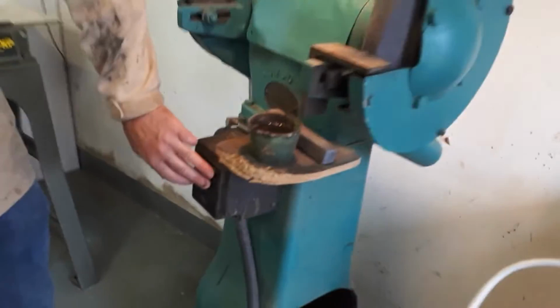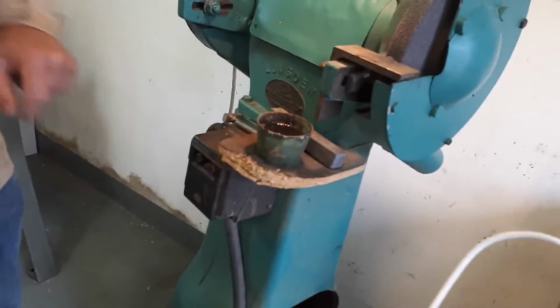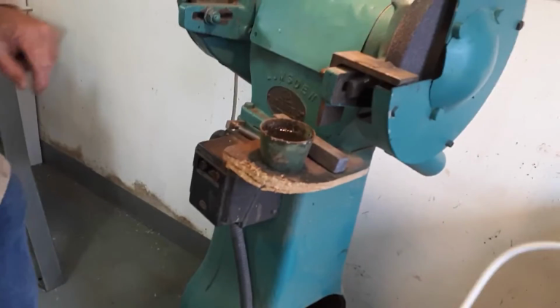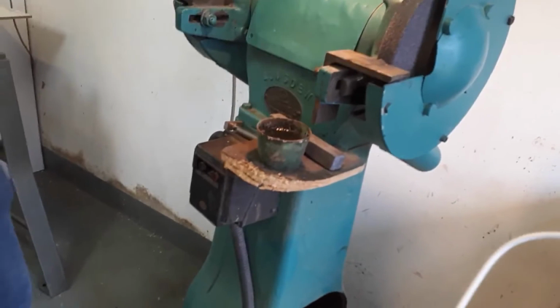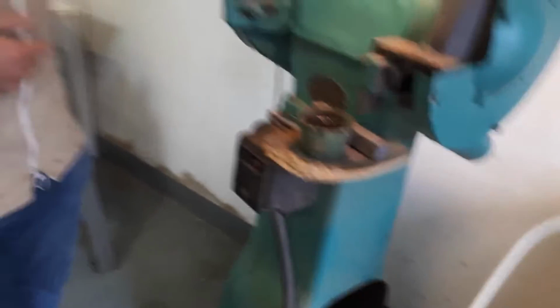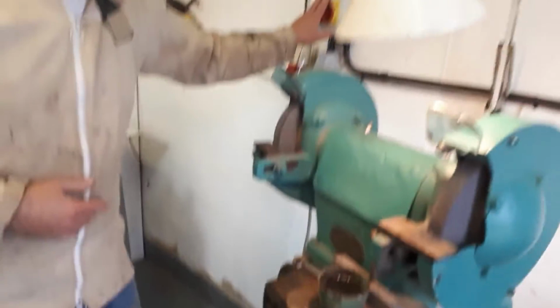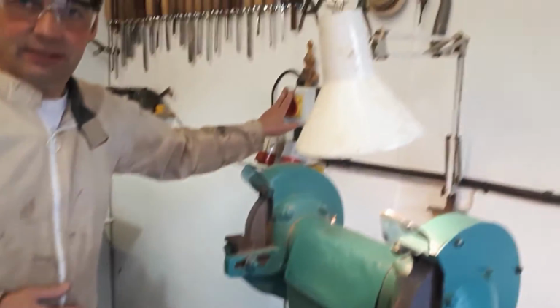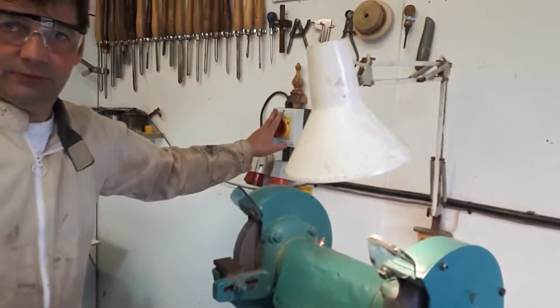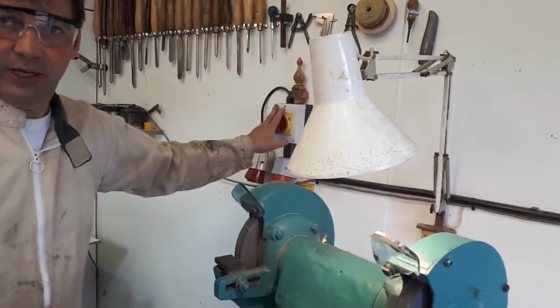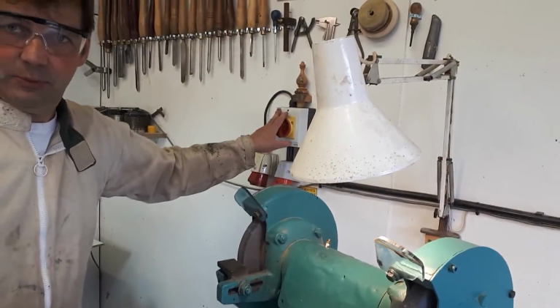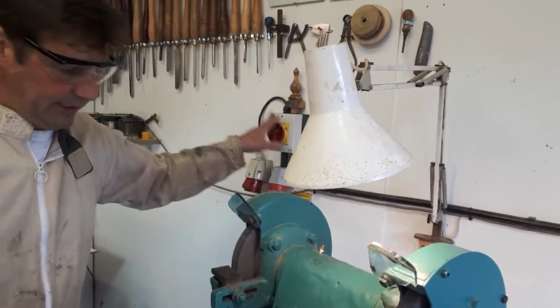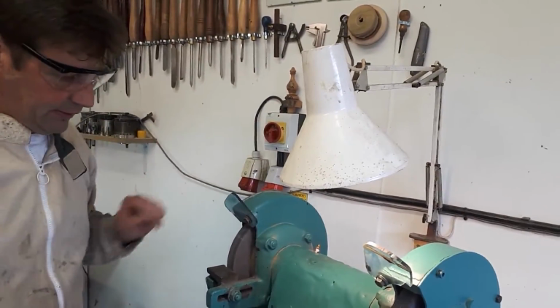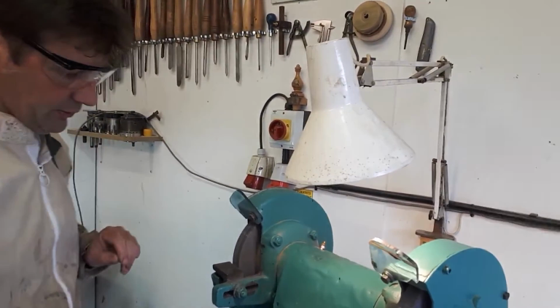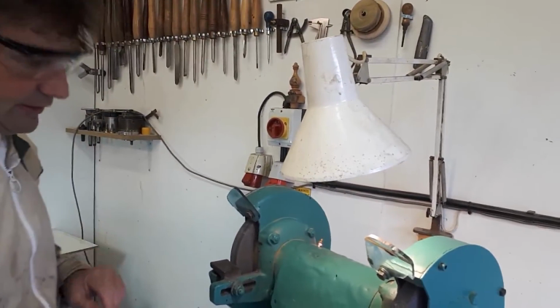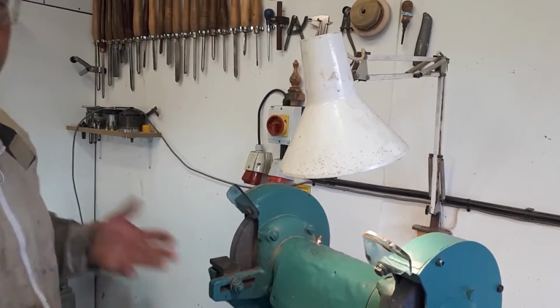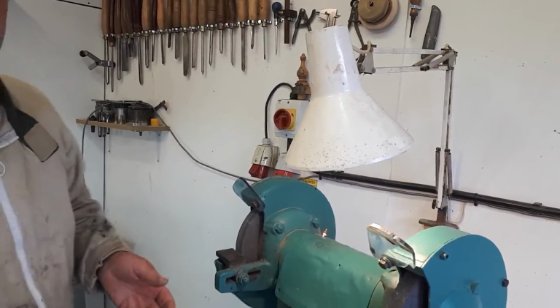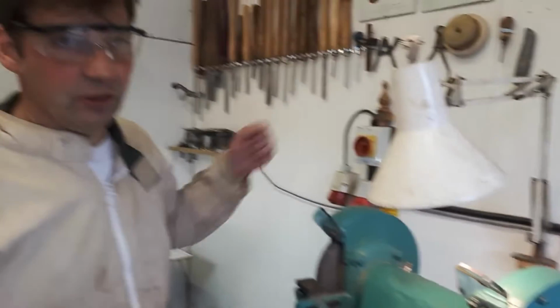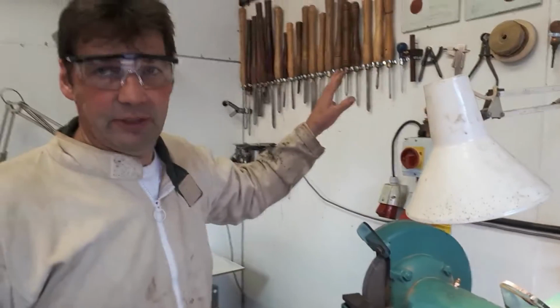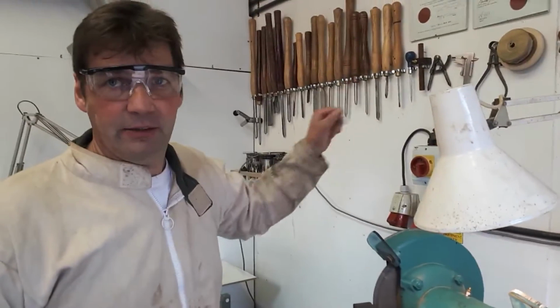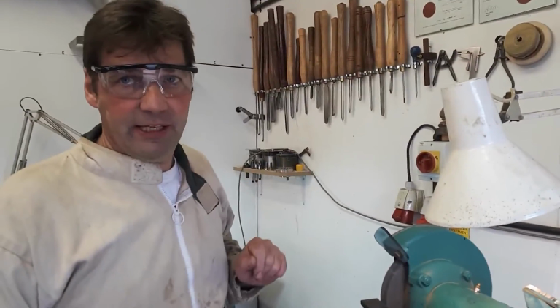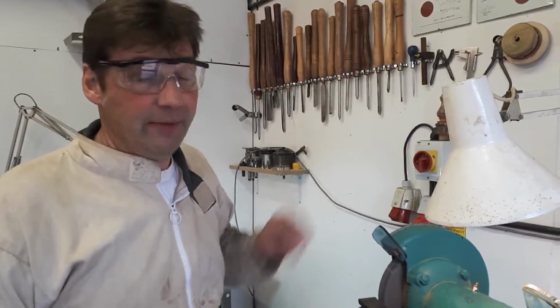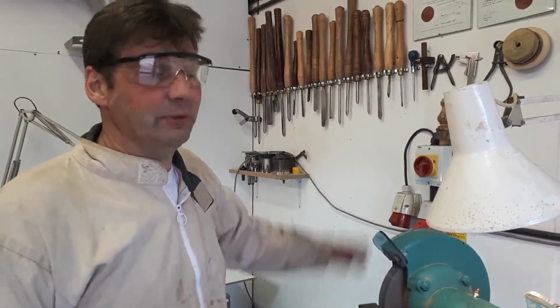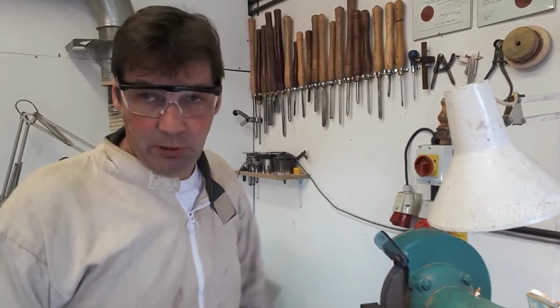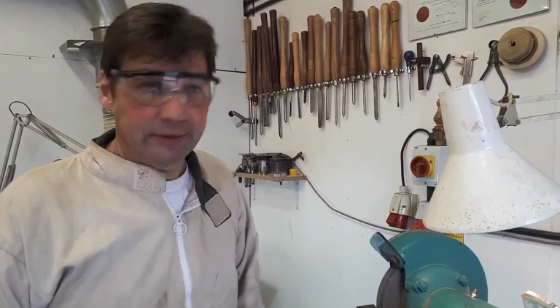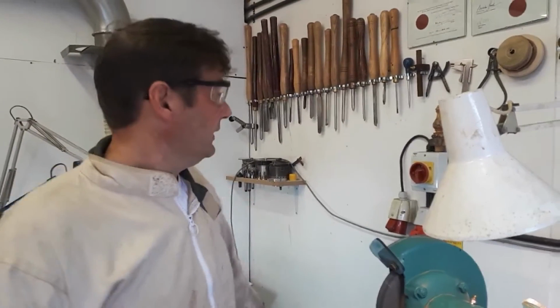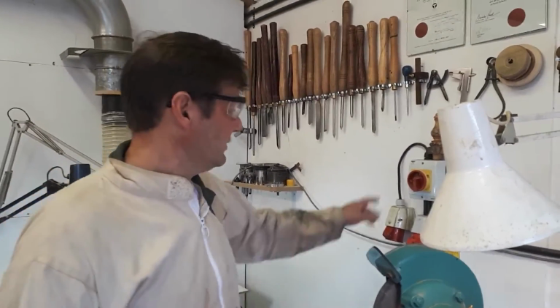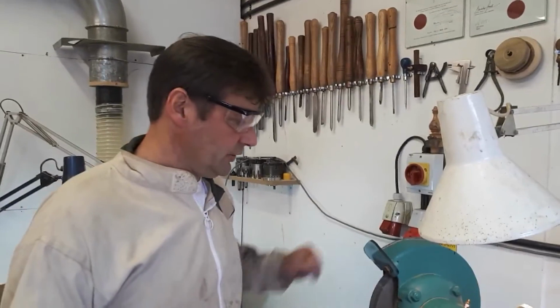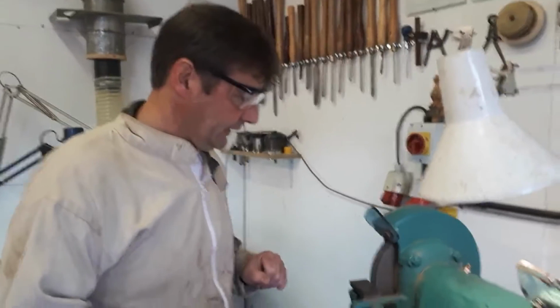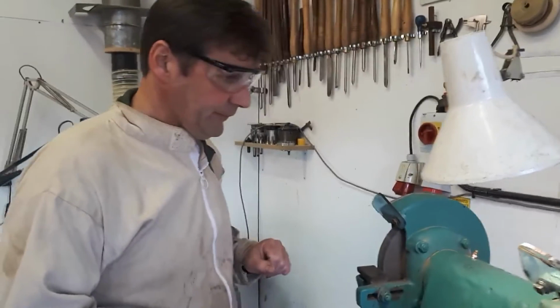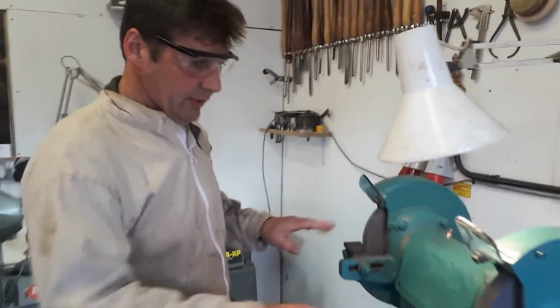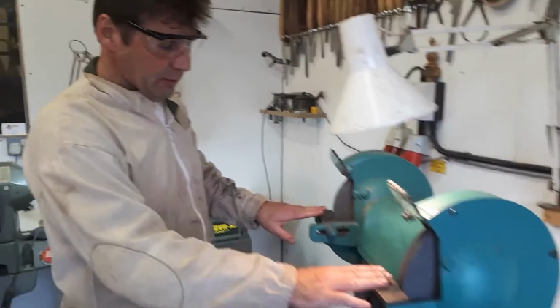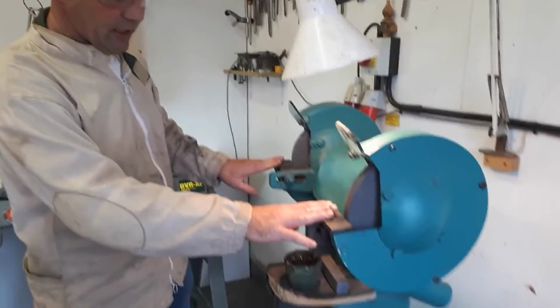First off are the controls: start and stop, and you've got the isolator for if you're changing a wheel or anything. It's single phase — just a domestic single phase plug and a switch.